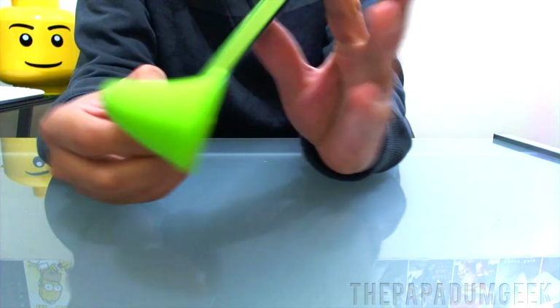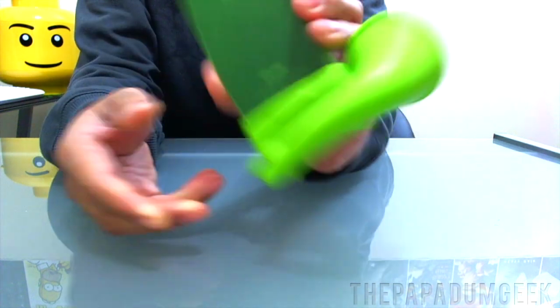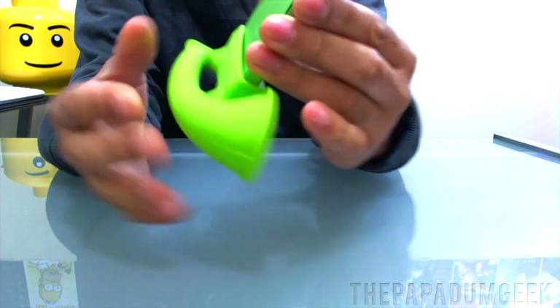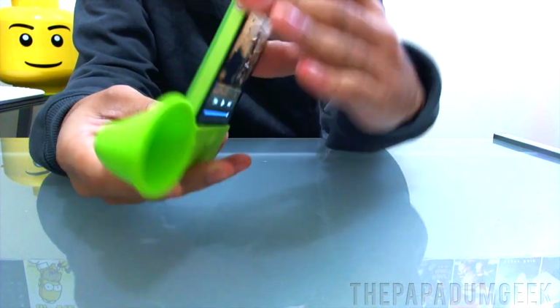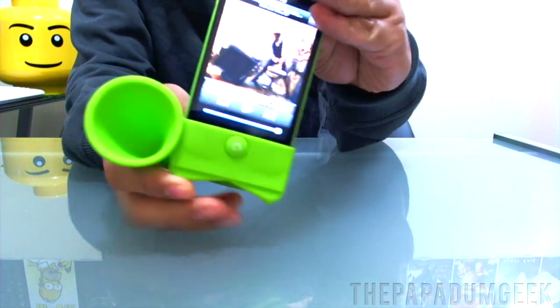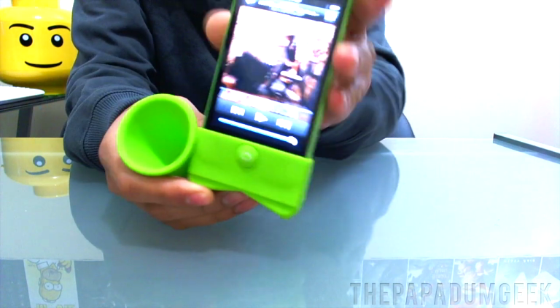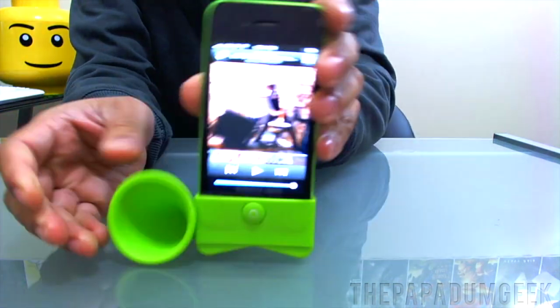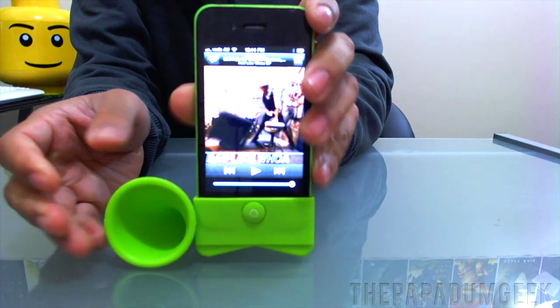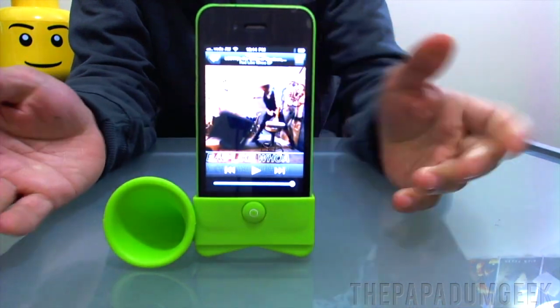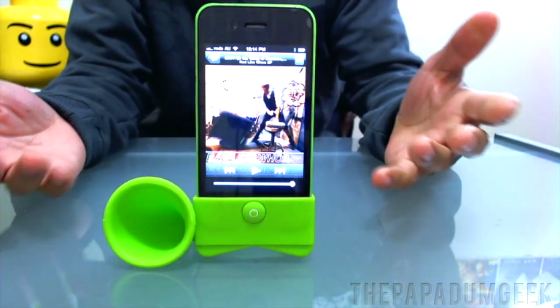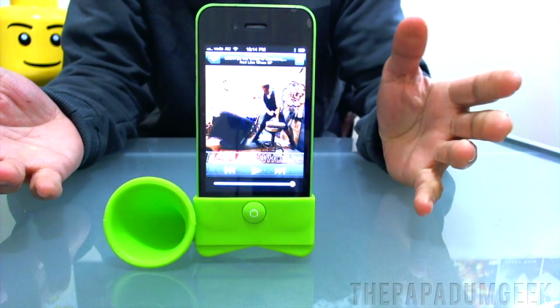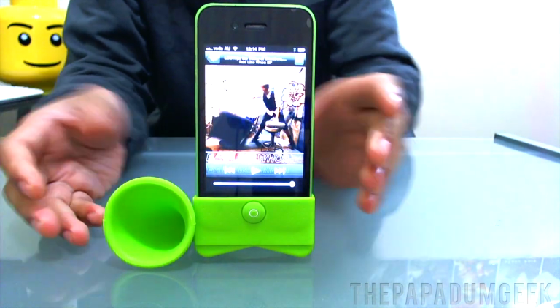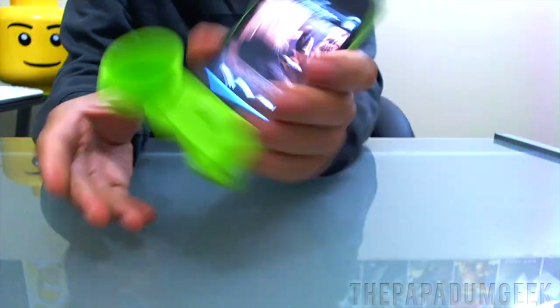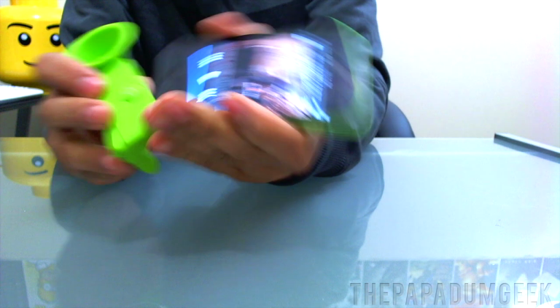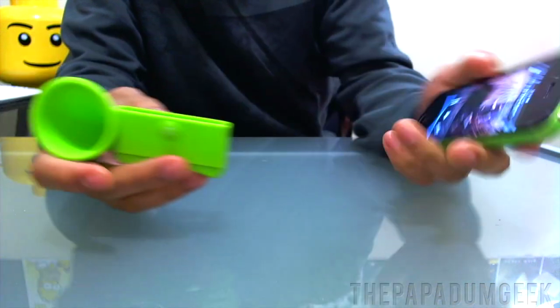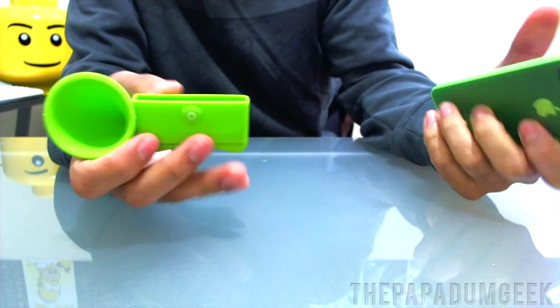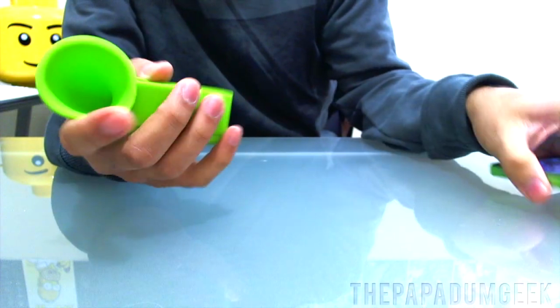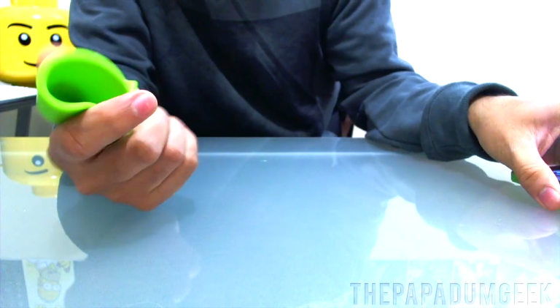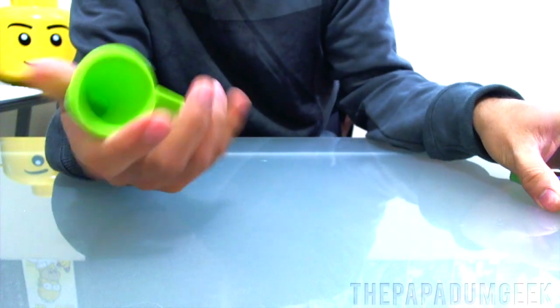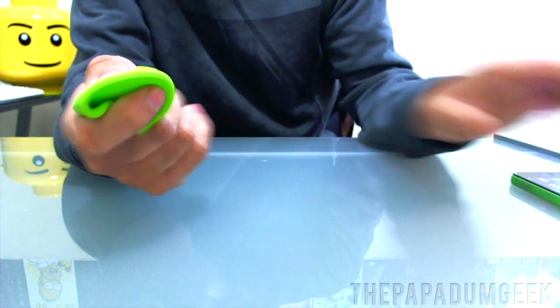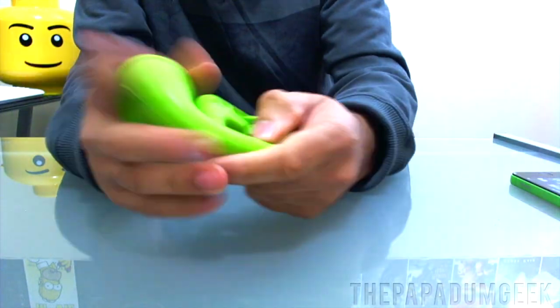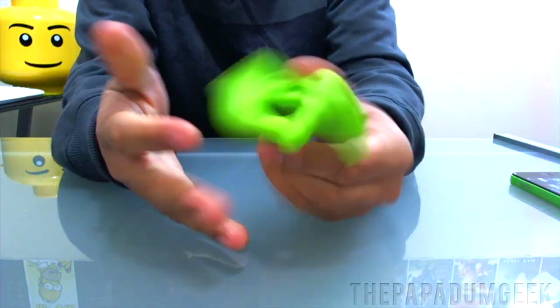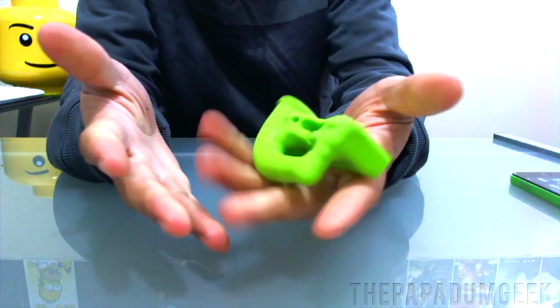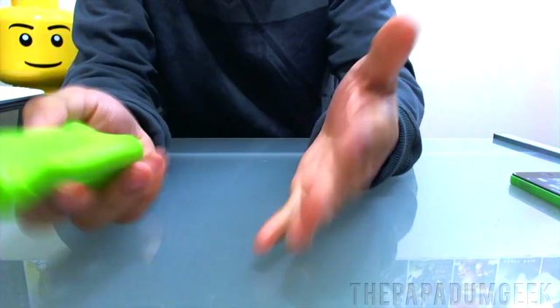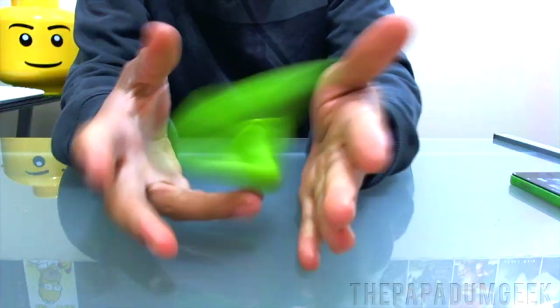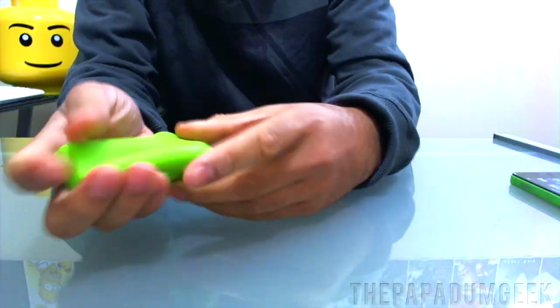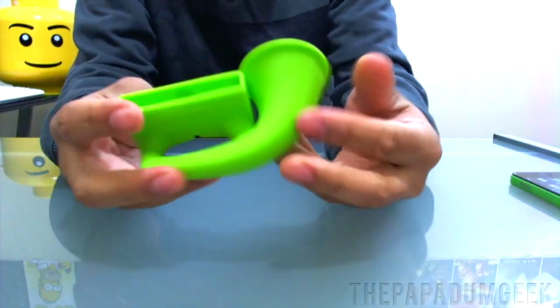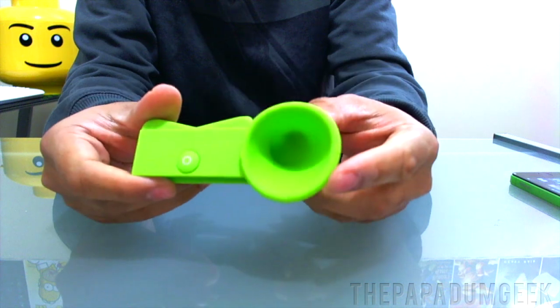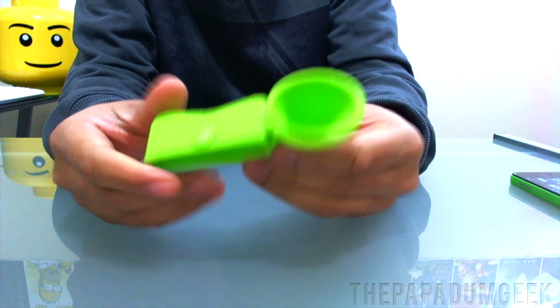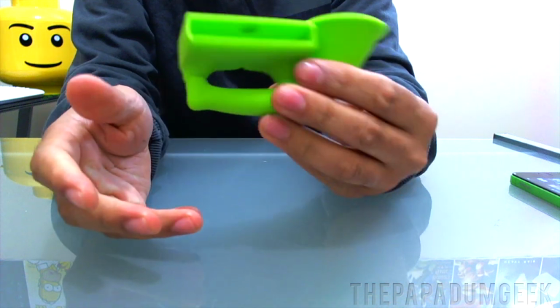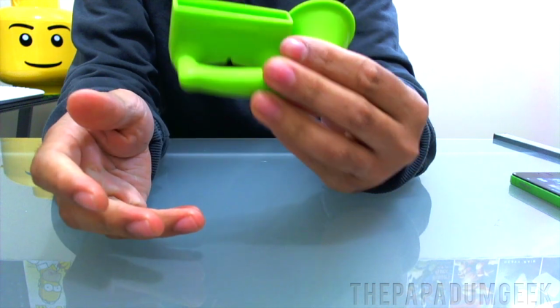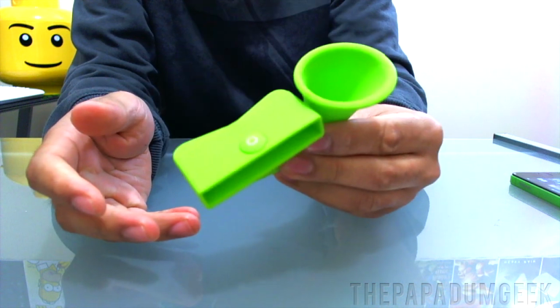It looks really cool. And surprisingly, again, this works really well. The Horn Stand is made out of complete rubber, no power, nothing. You can chuck it around, do anything with it — very durable.